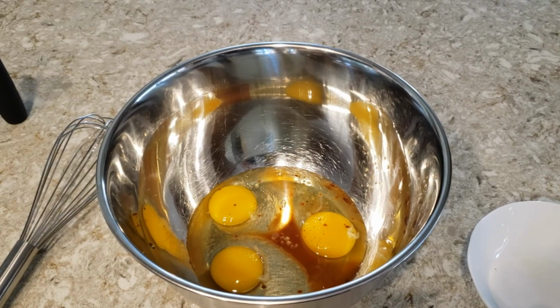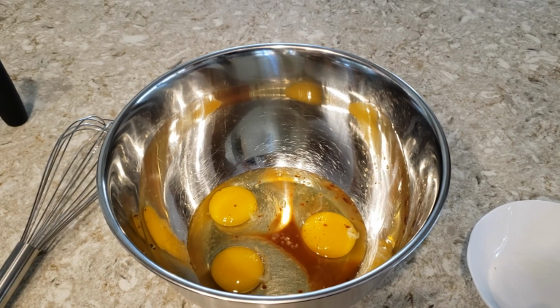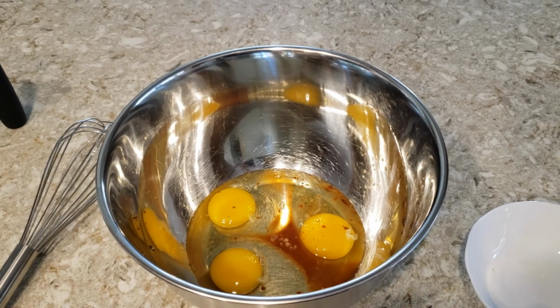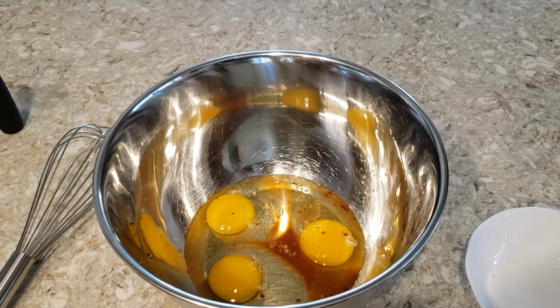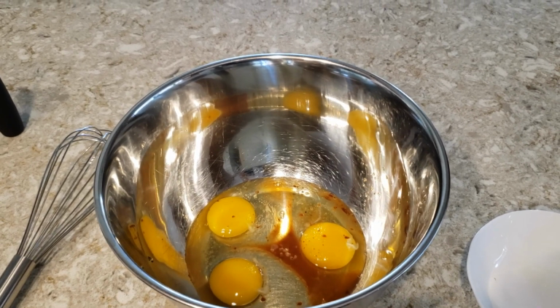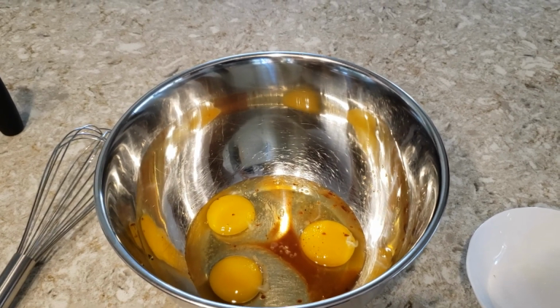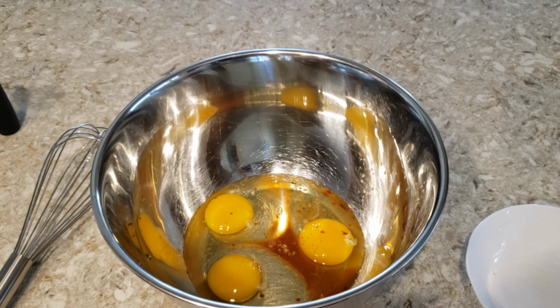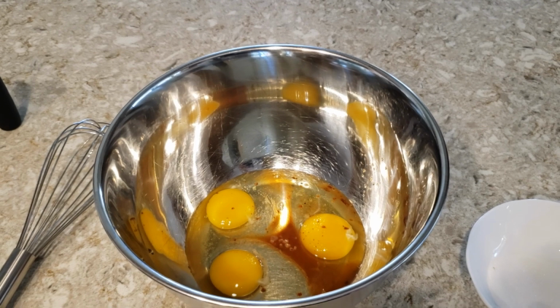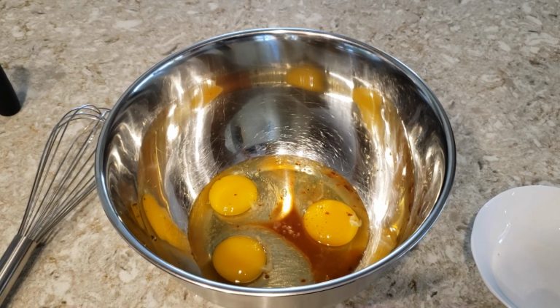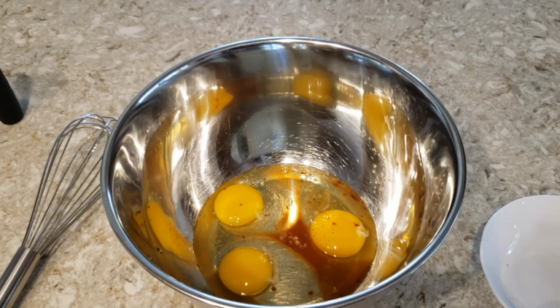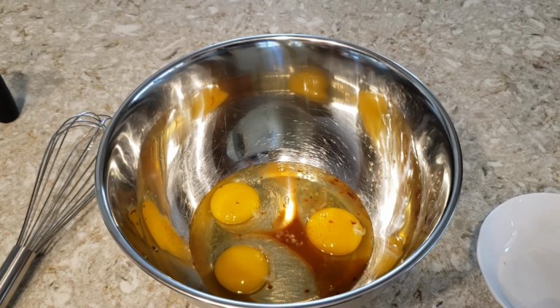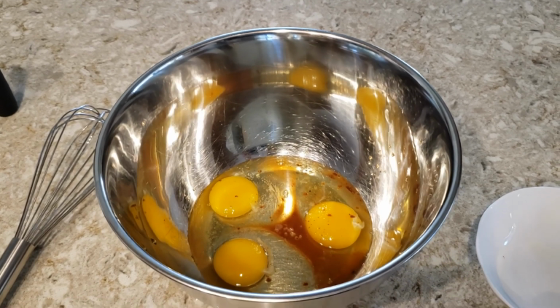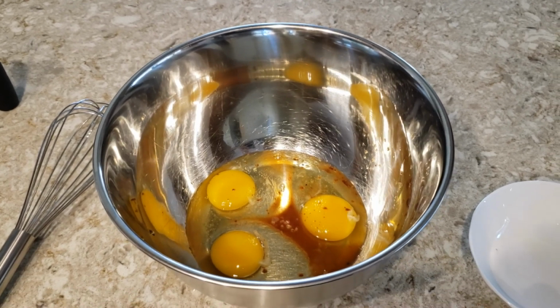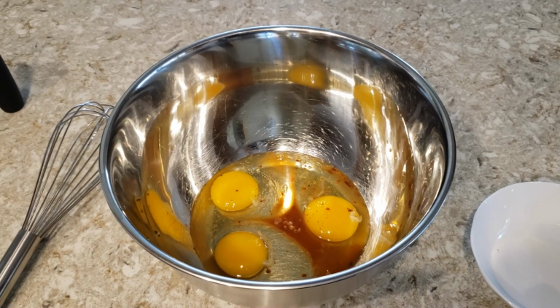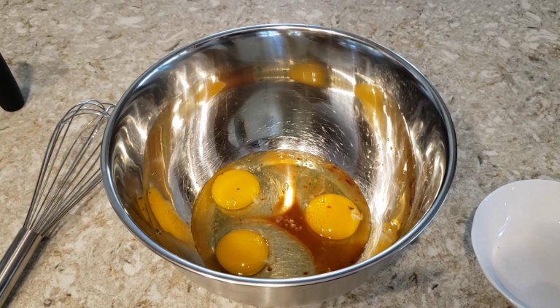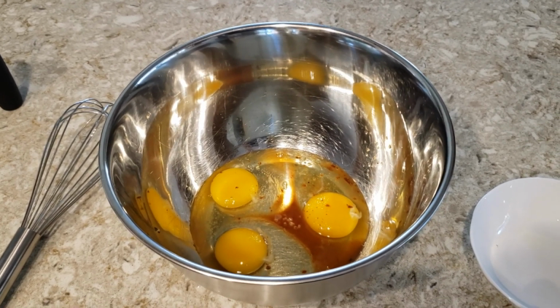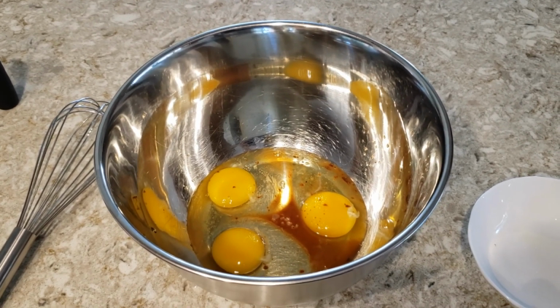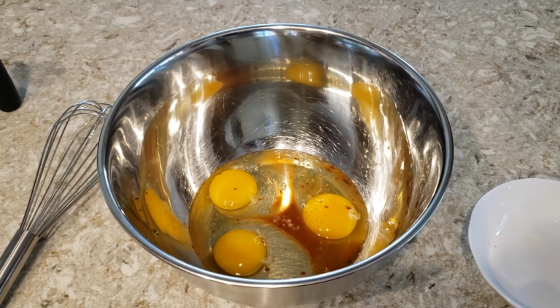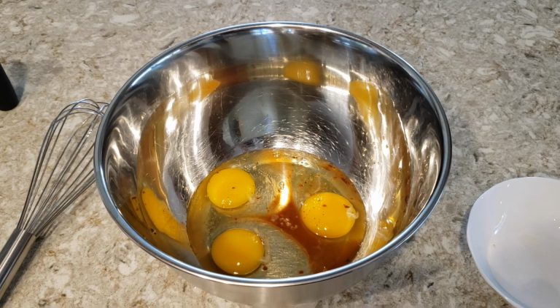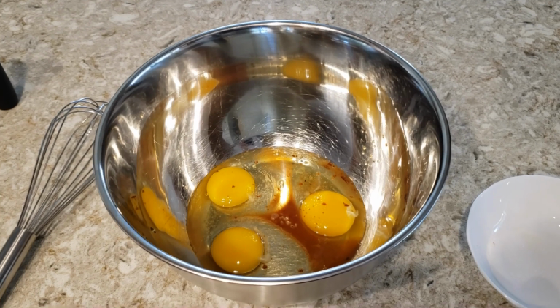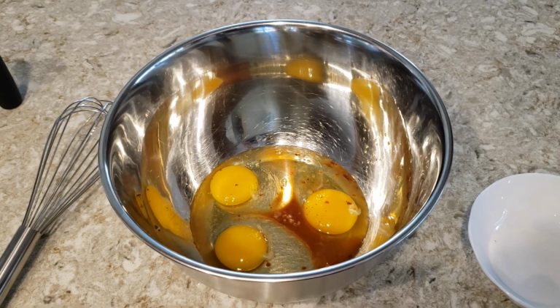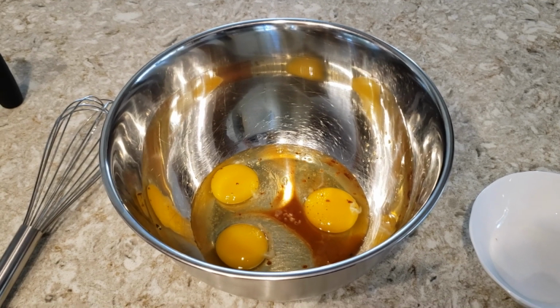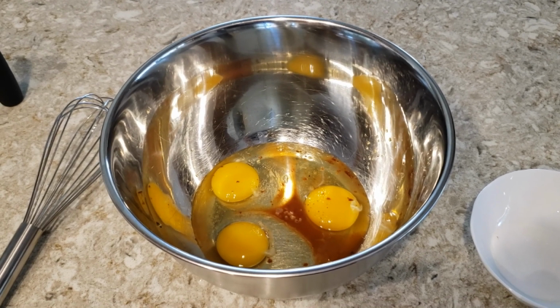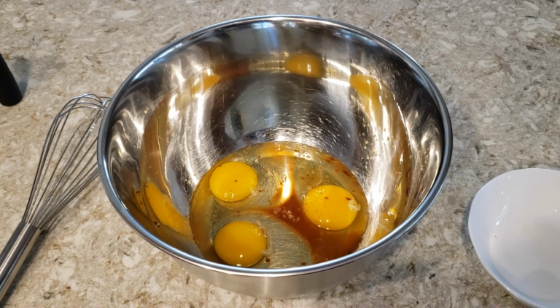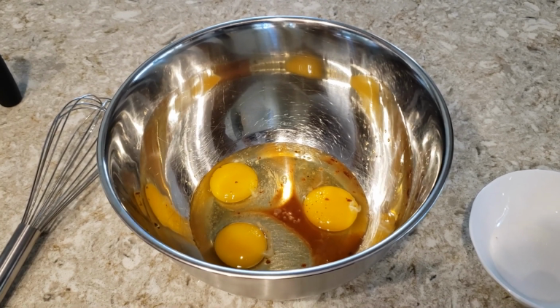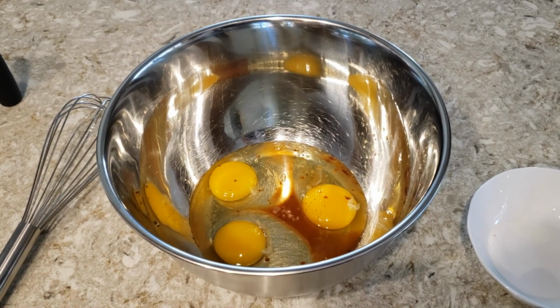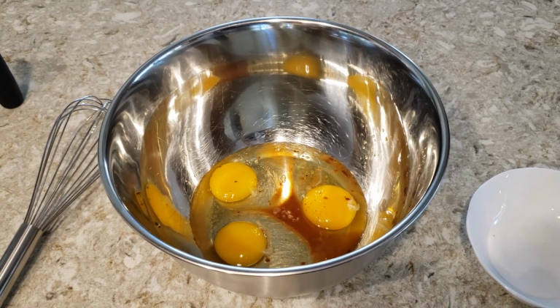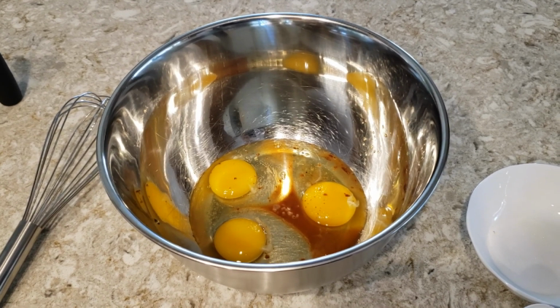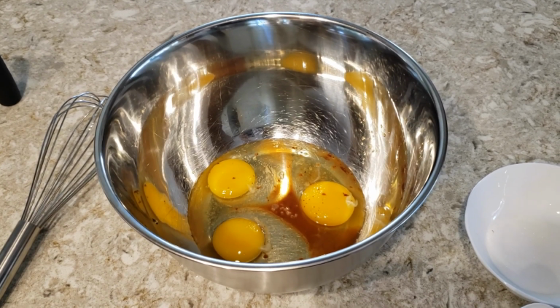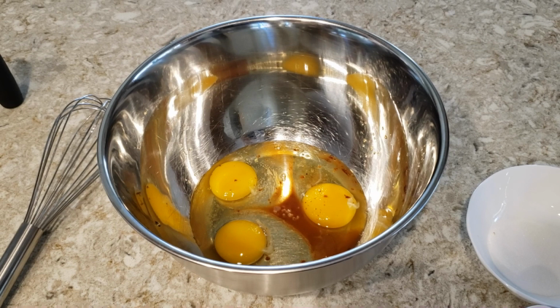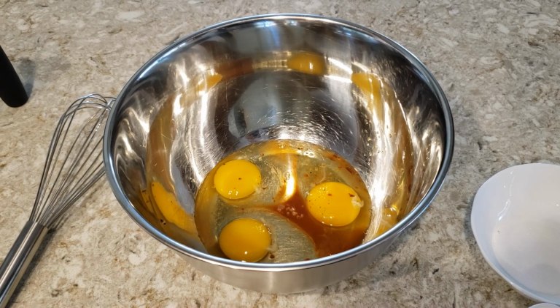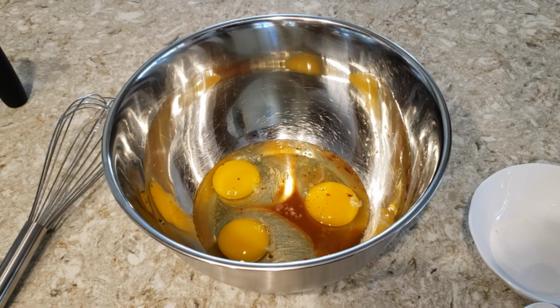I just set the skillet at a low heat with a little bit of oil in the pan. Putting the mix together only takes a few minutes, so if you're pretty efficient you can have the skillet preheating on the stove. If not, just do the mix first, and then you can heat up your skillet.